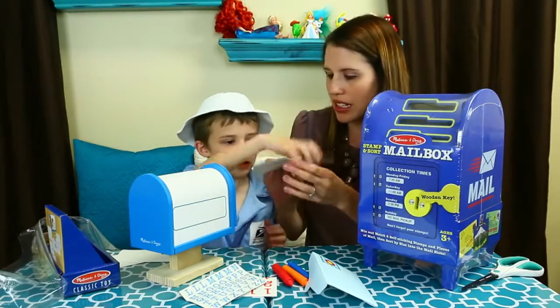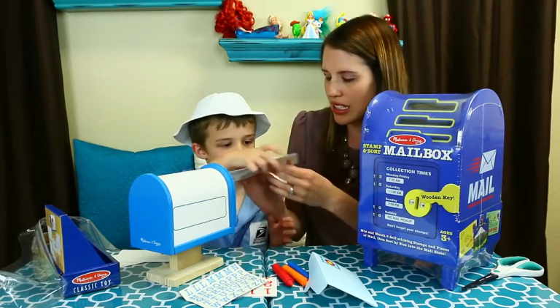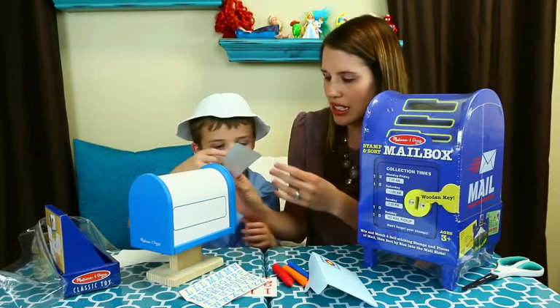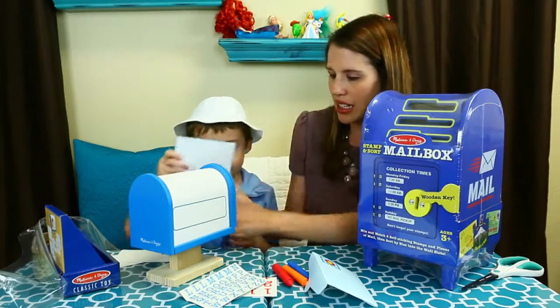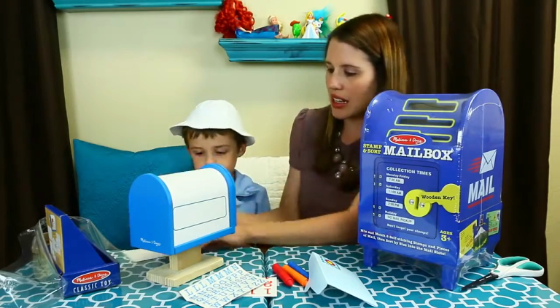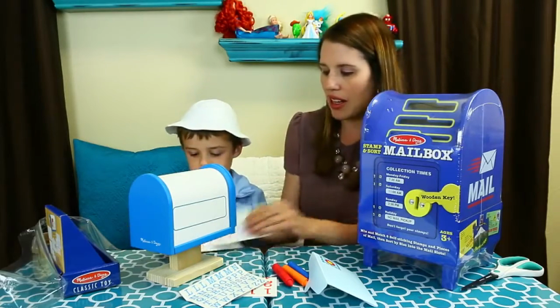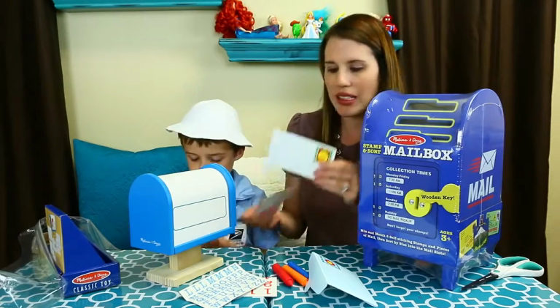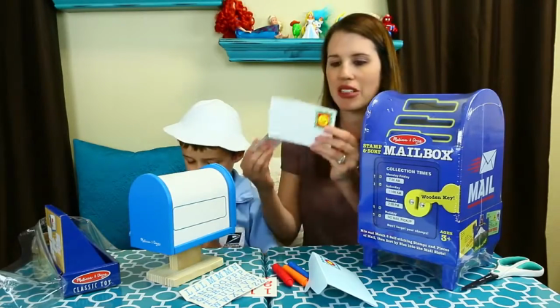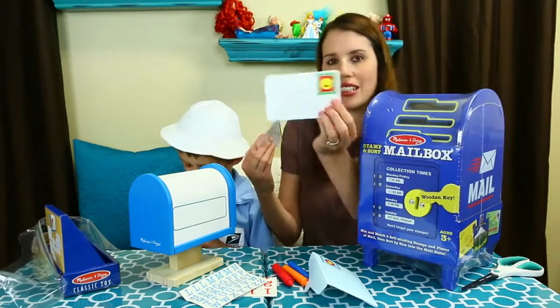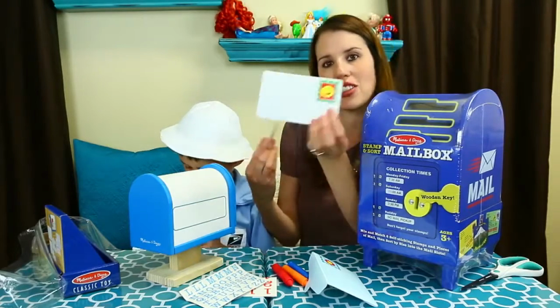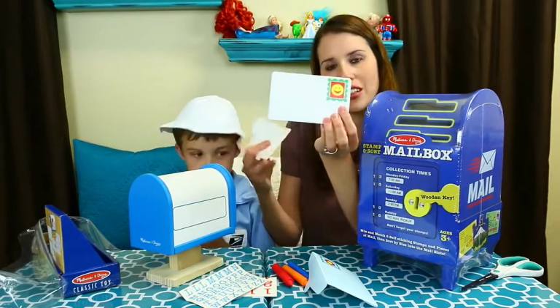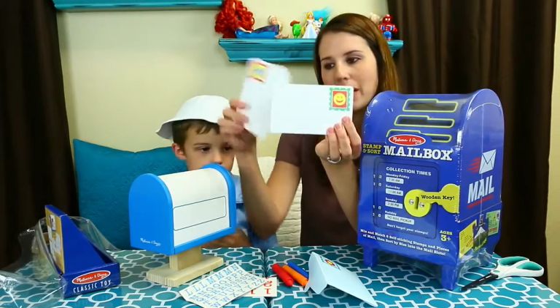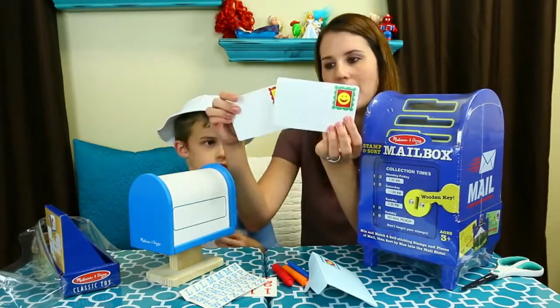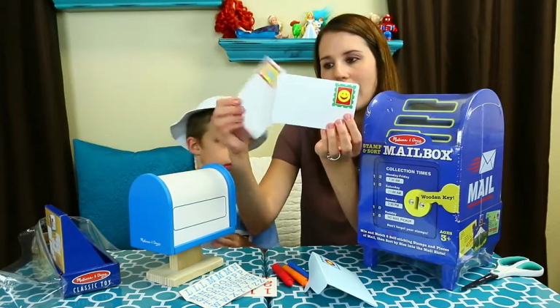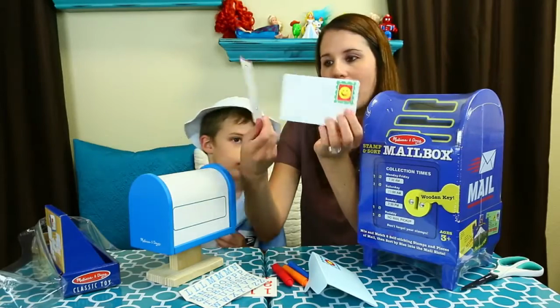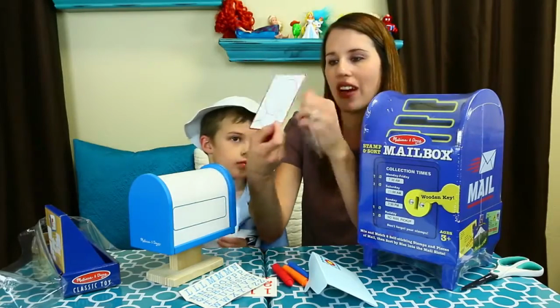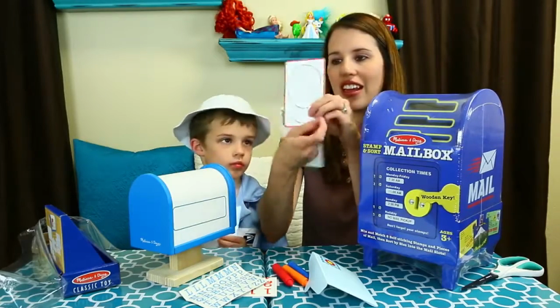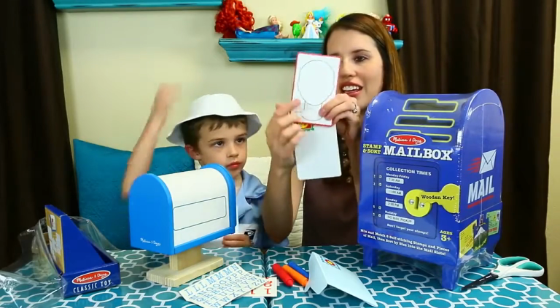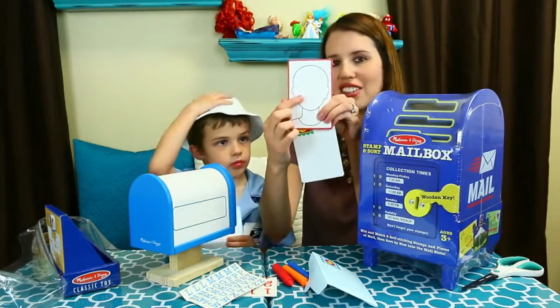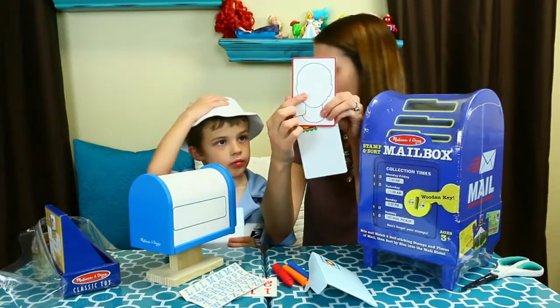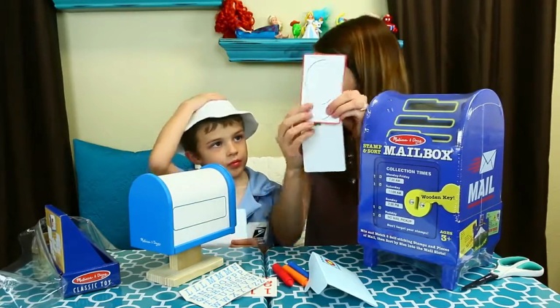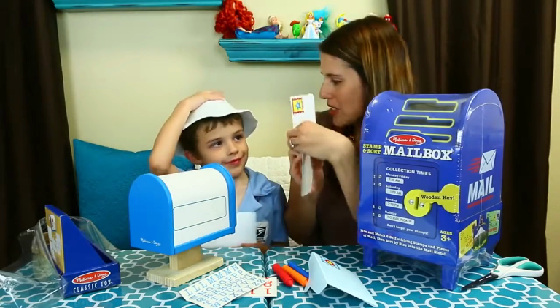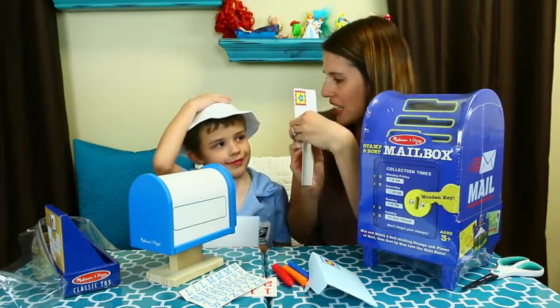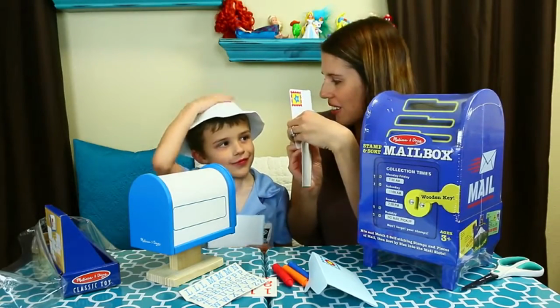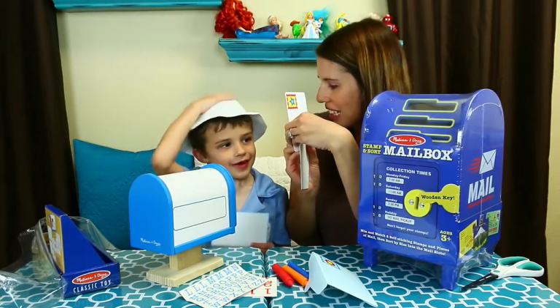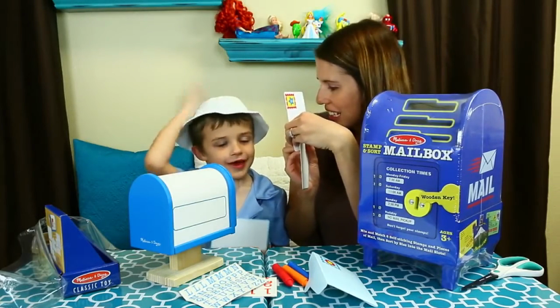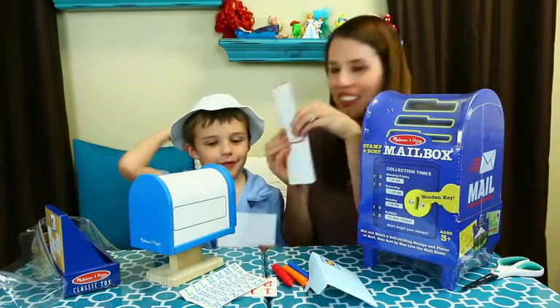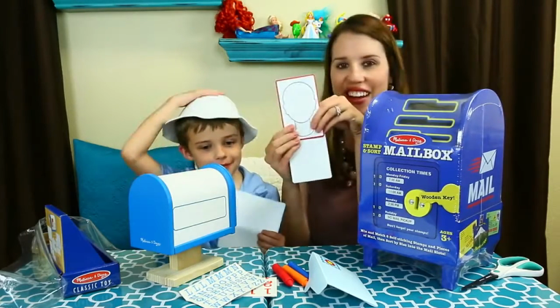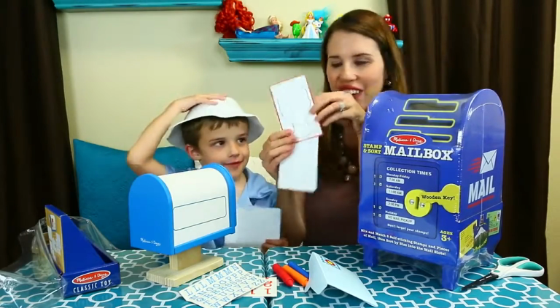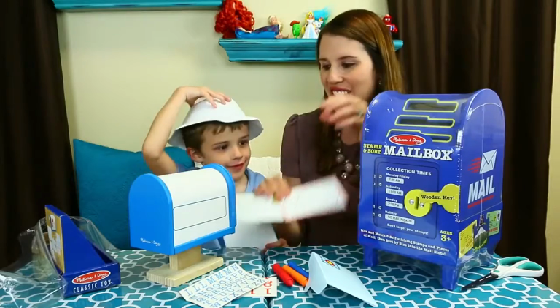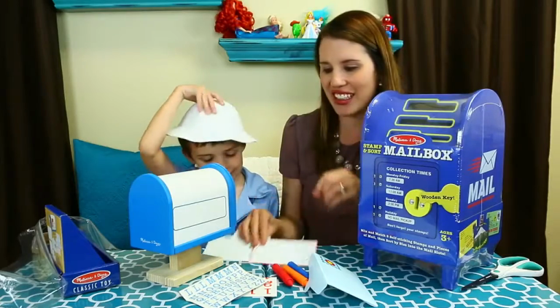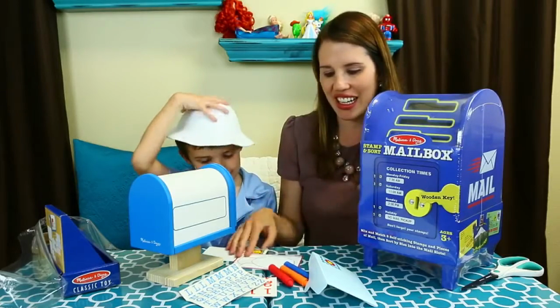And then these are postcards, so you can draw your own picture on it. Hey look, you can draw a face. Should we draw you? Yeah, that would be kind of cool. So we can do that.